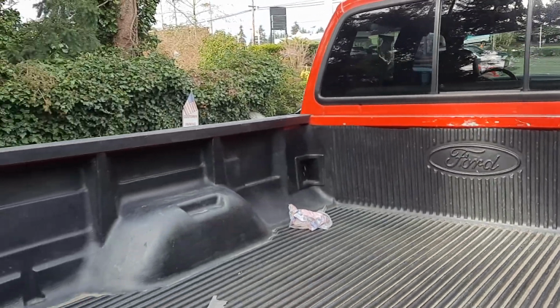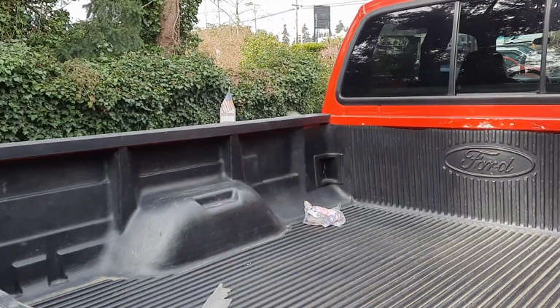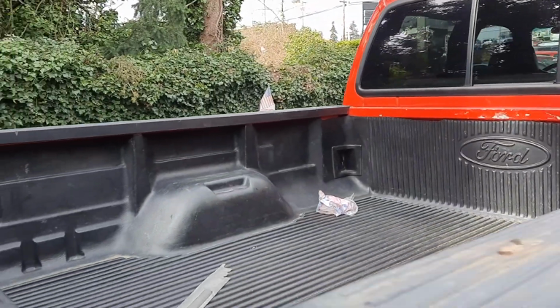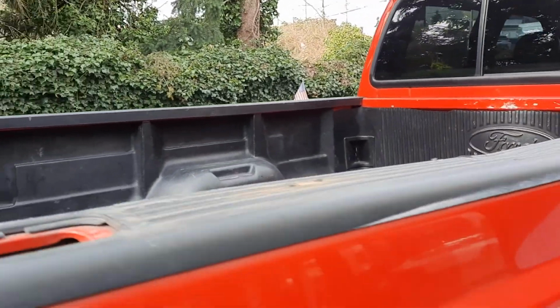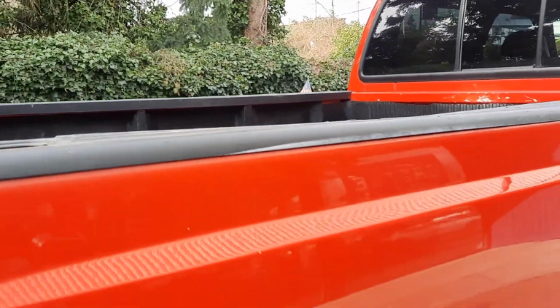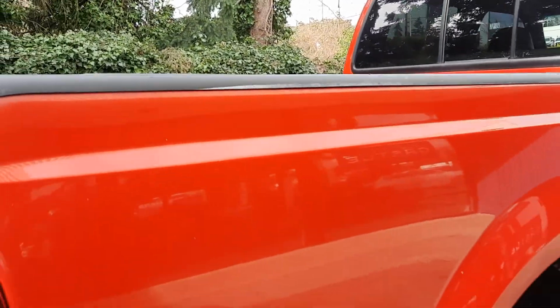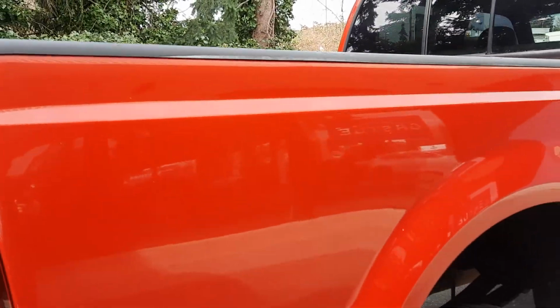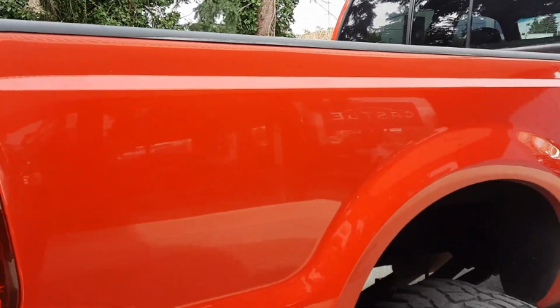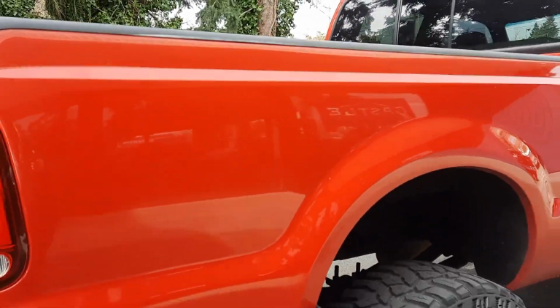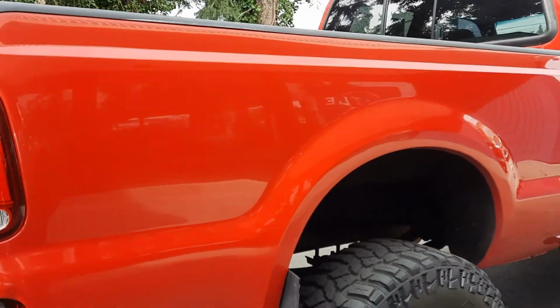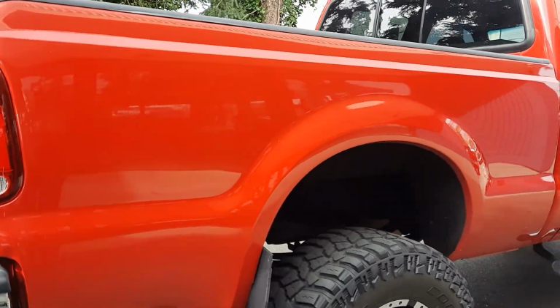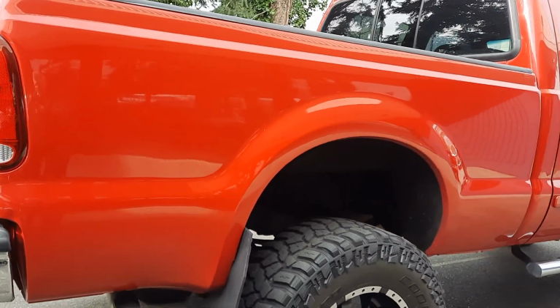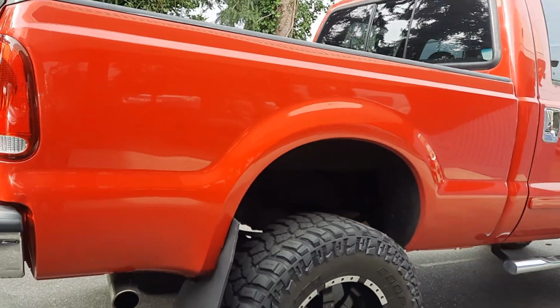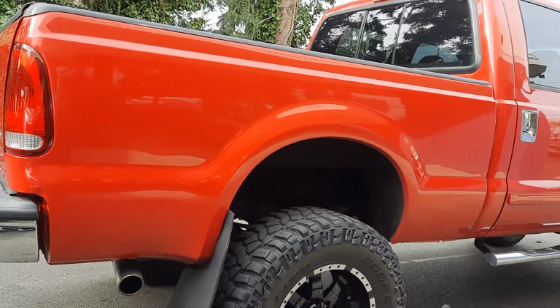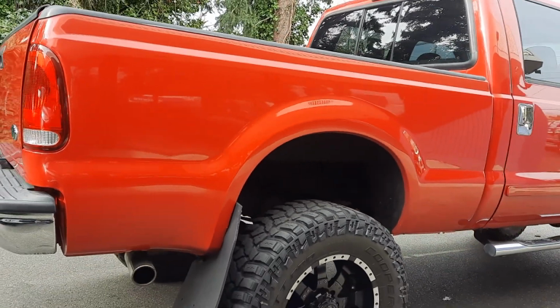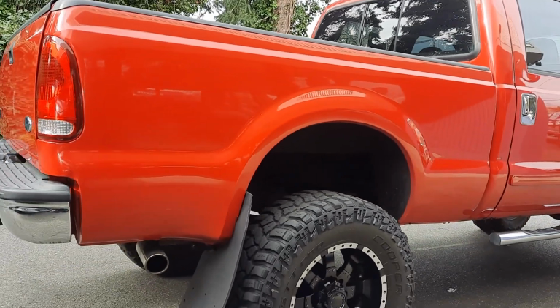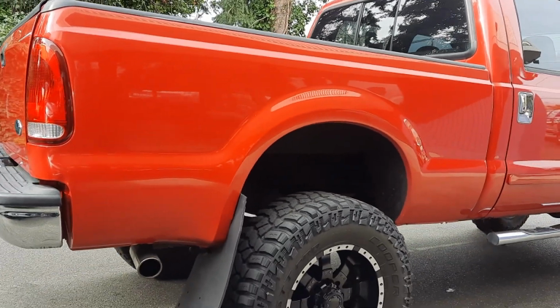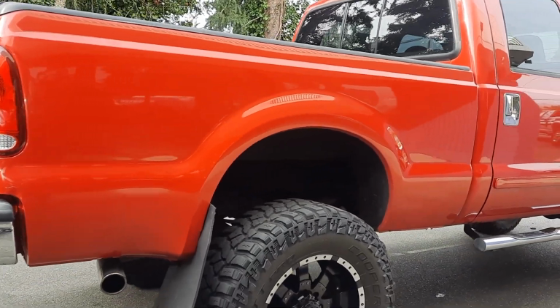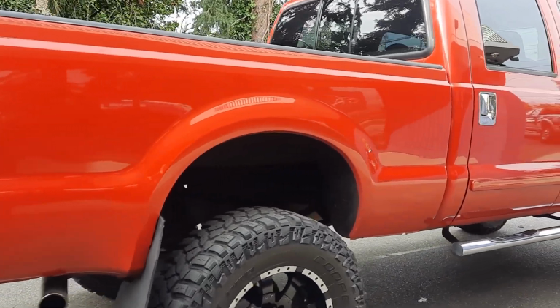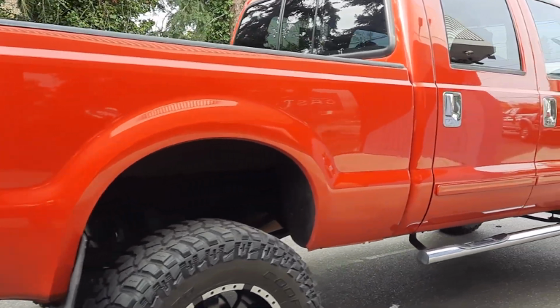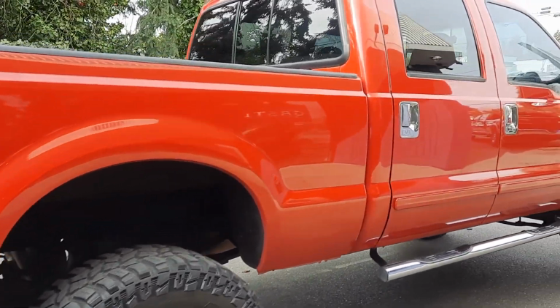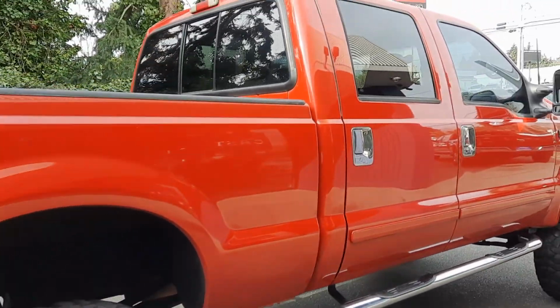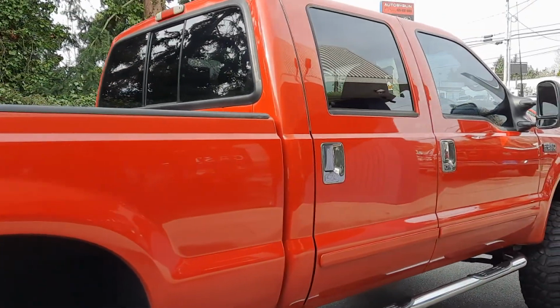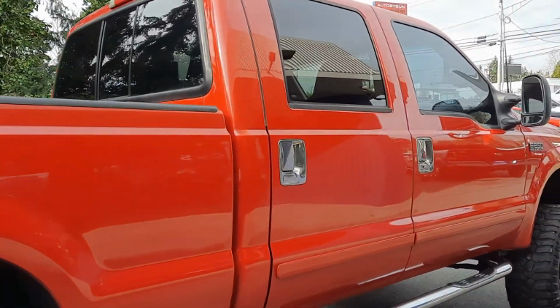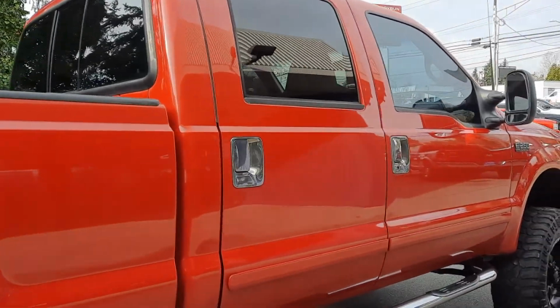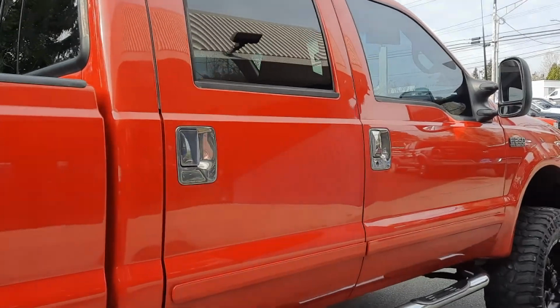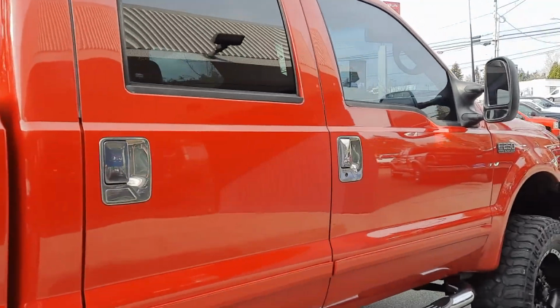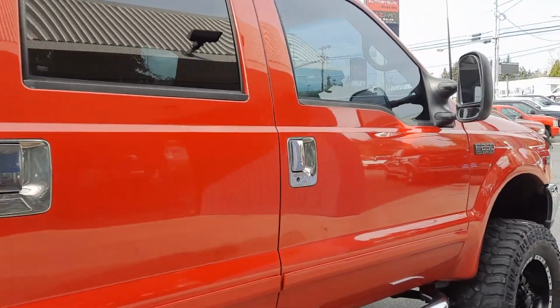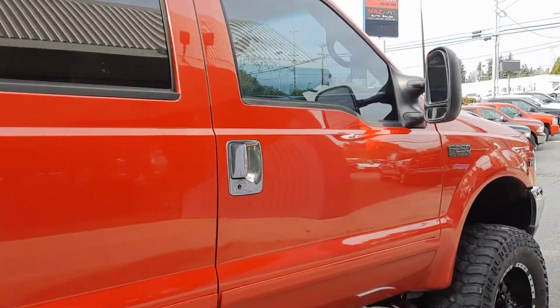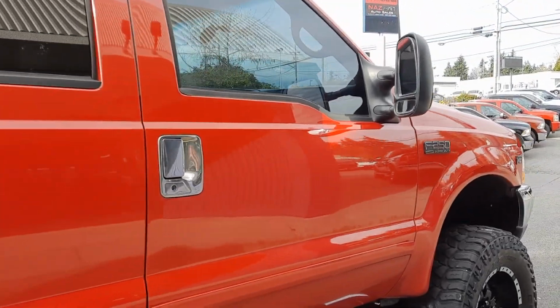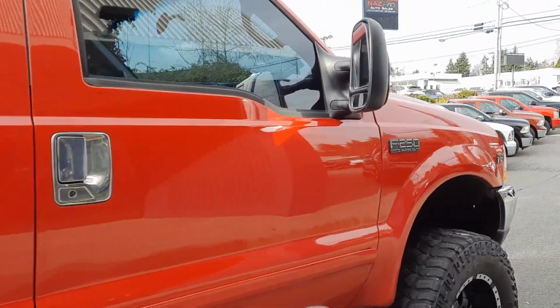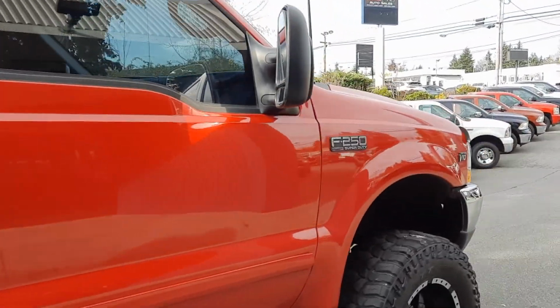Bed liner. I like some plastic in the bed liner, but I mean this thing is in great shape. Finally got detailed, cut and buffed as you can see.